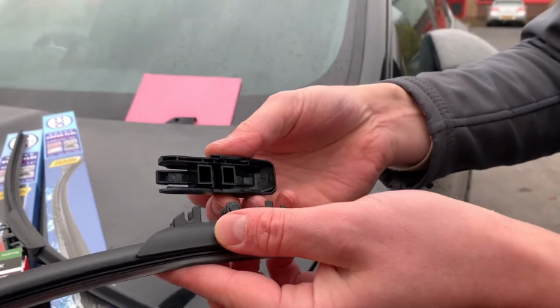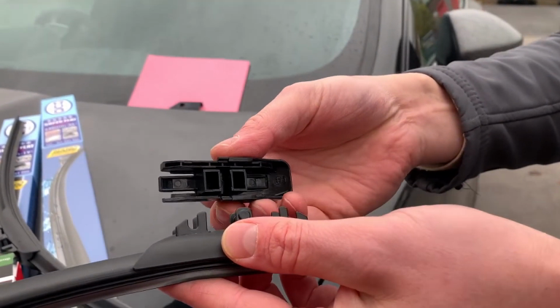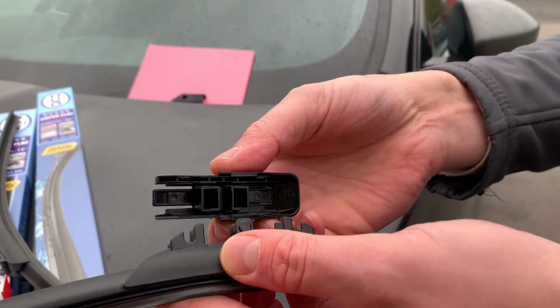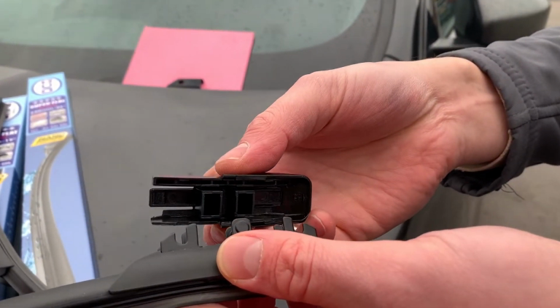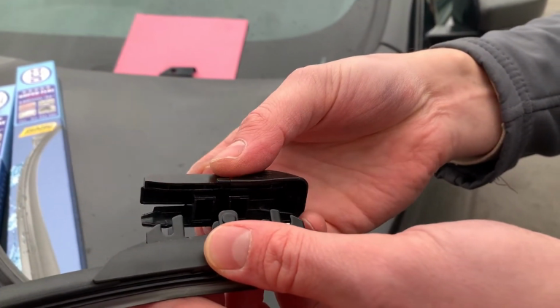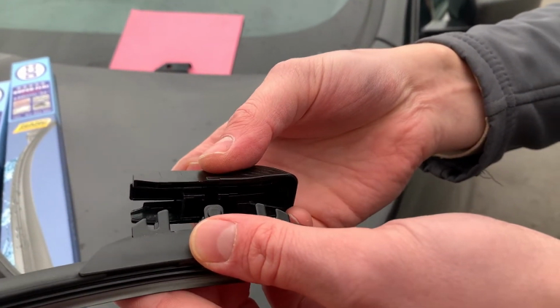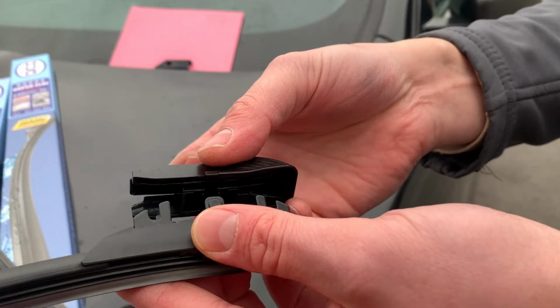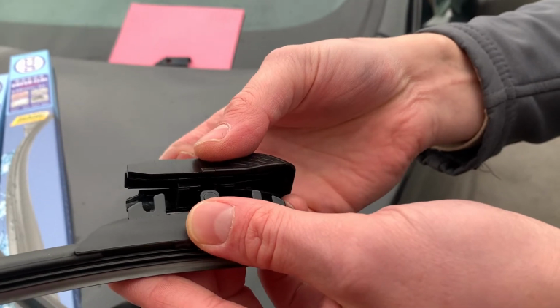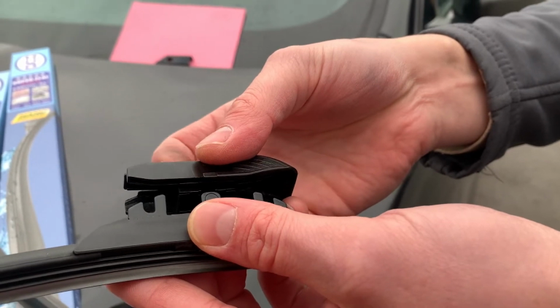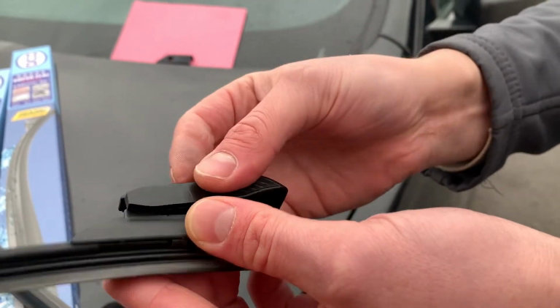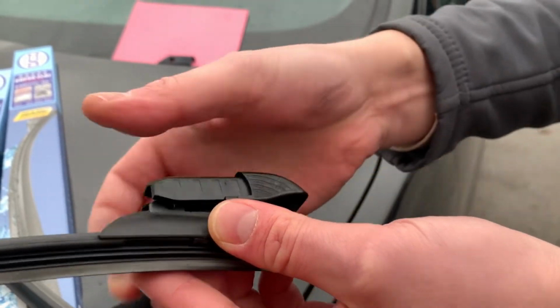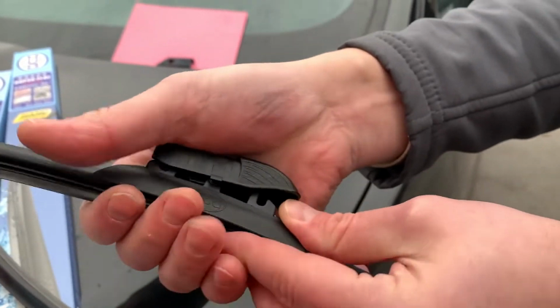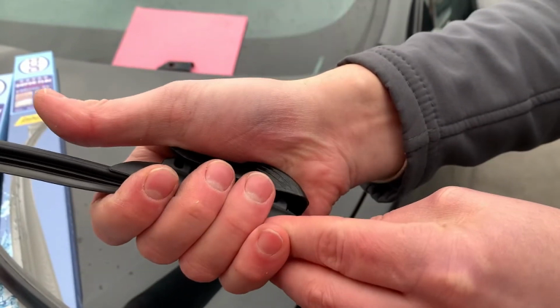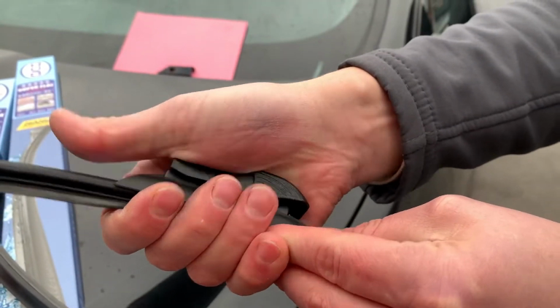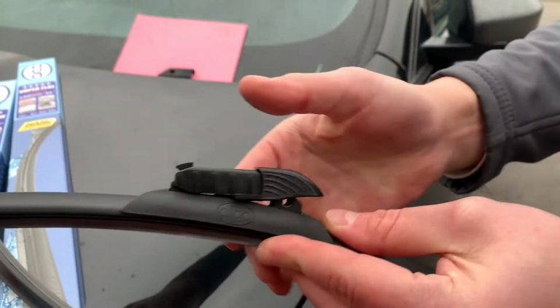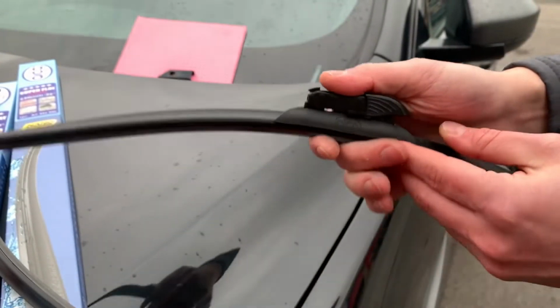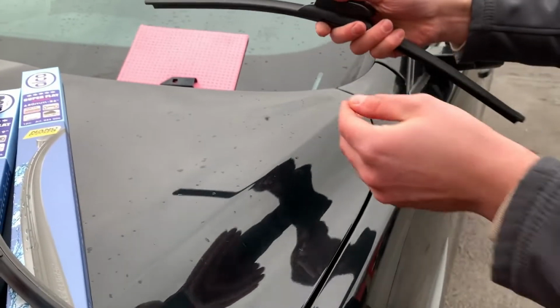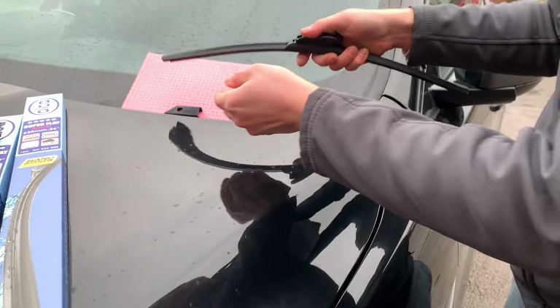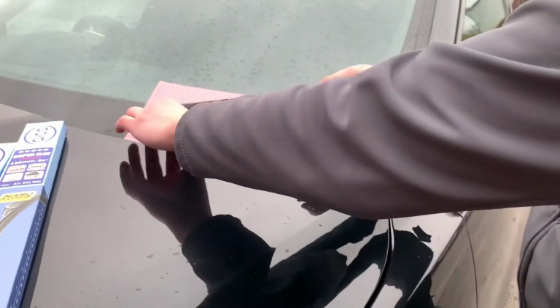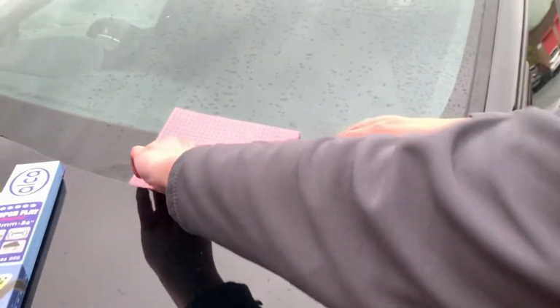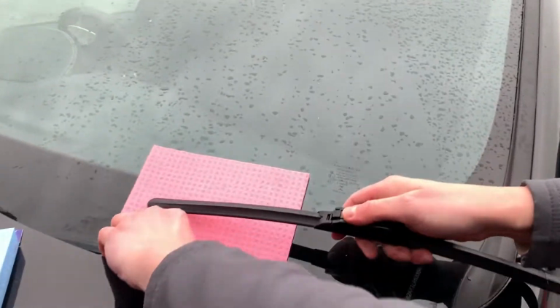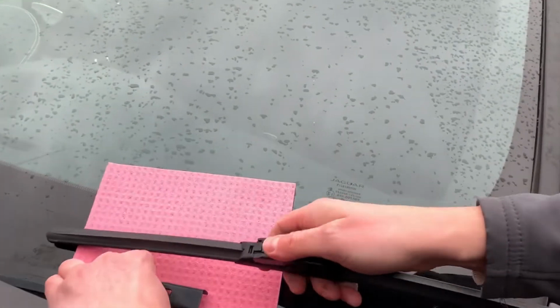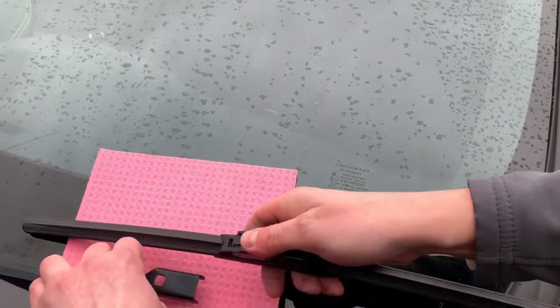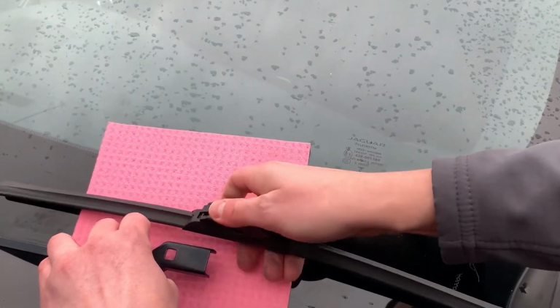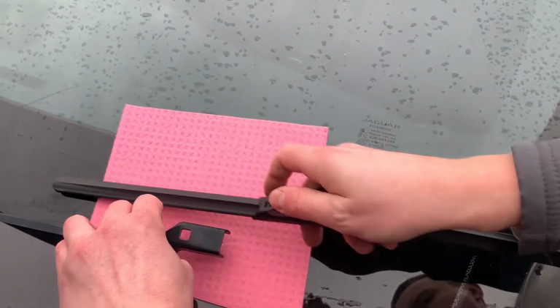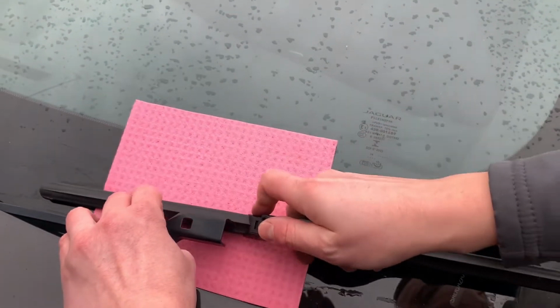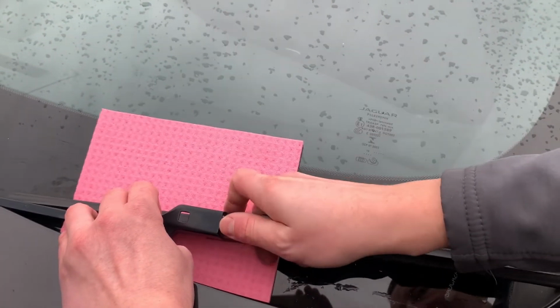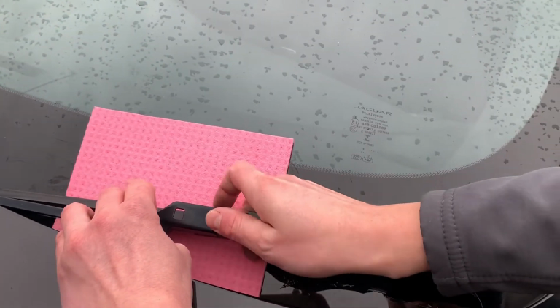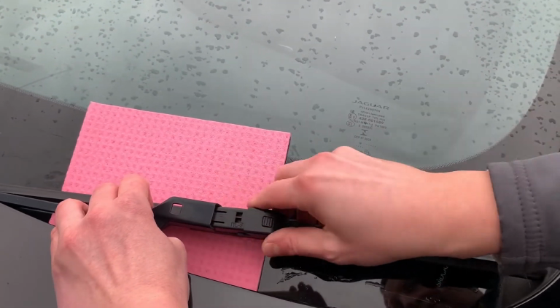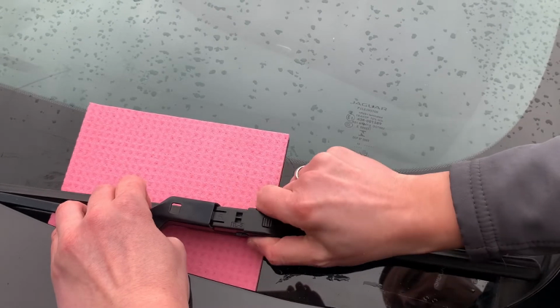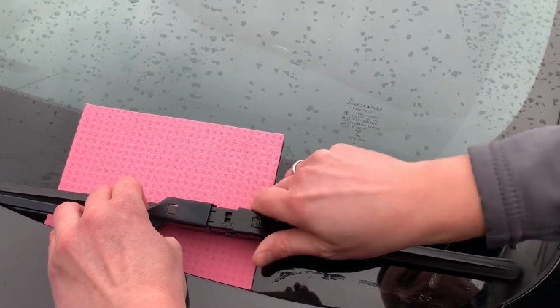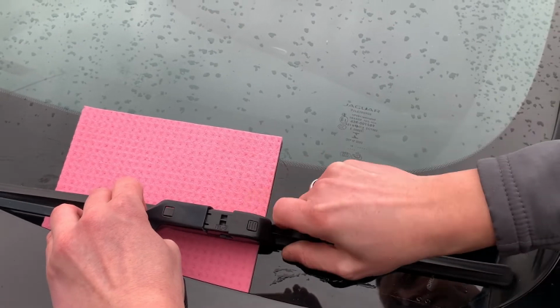First we're going to put the adapter on the wiper blade. Click it in, and then we can slide the wiper onto the wiper arm.